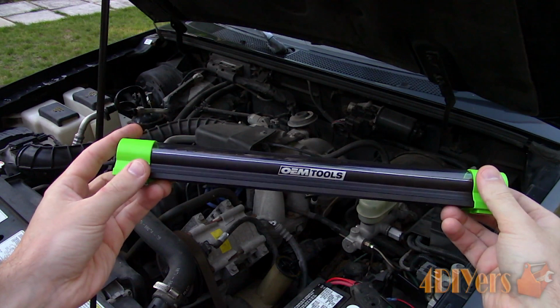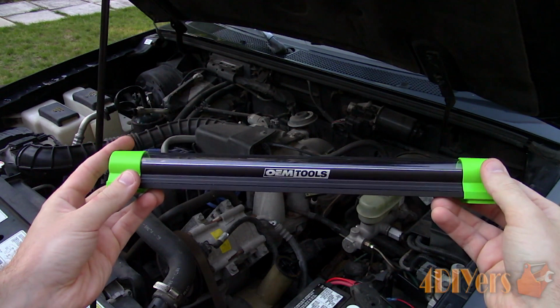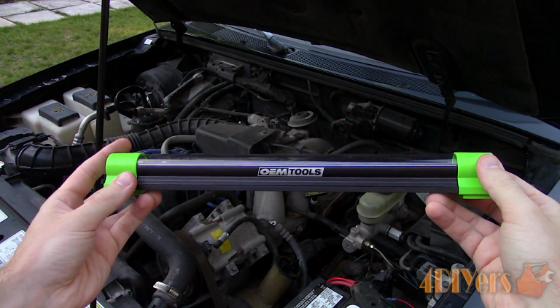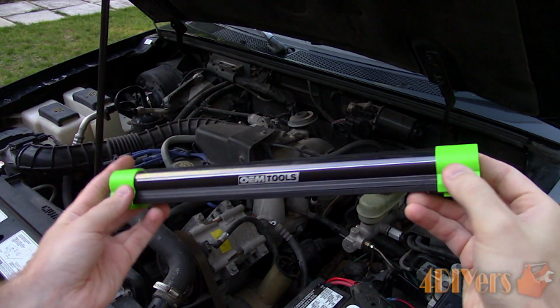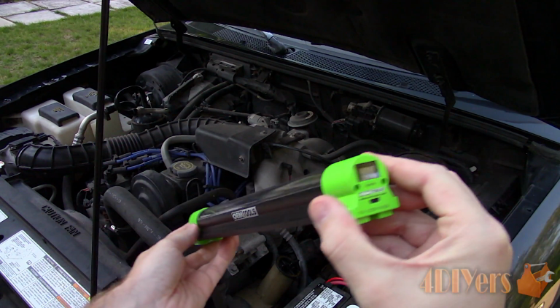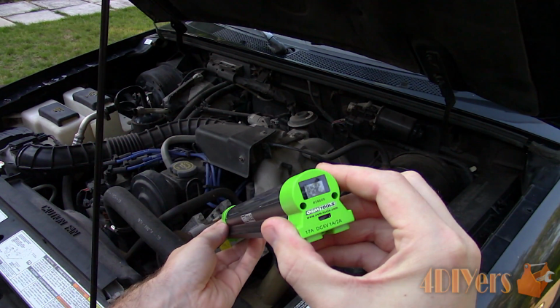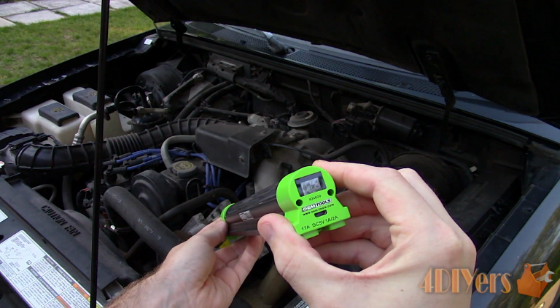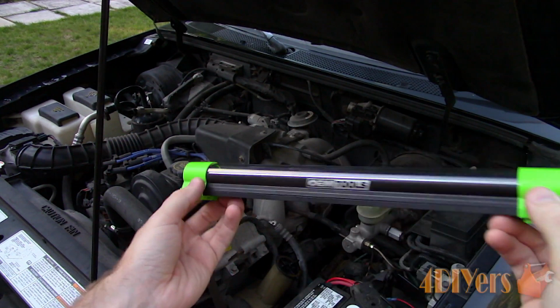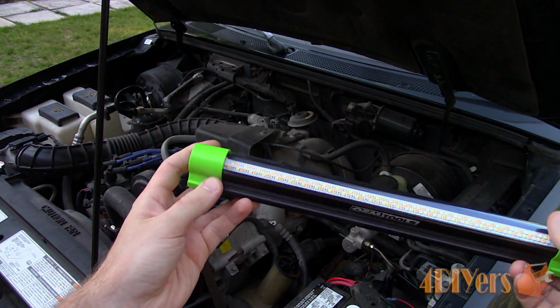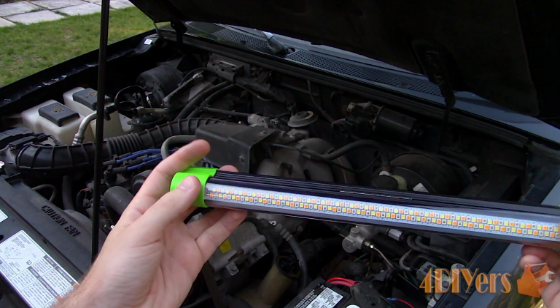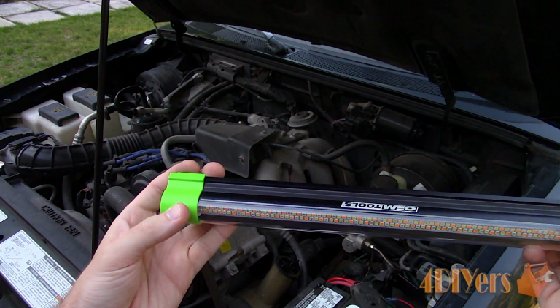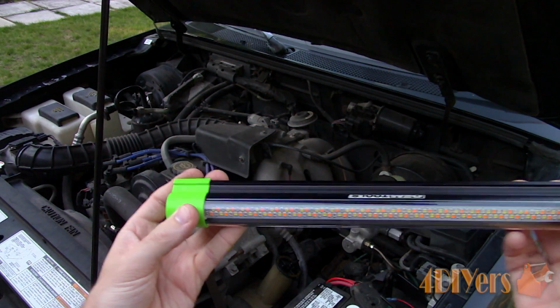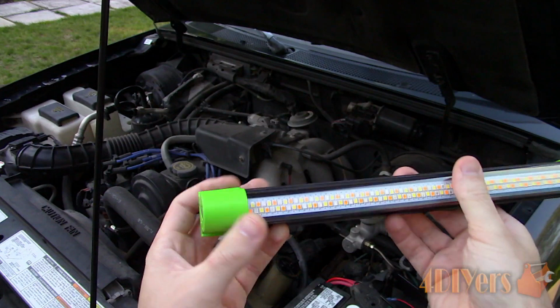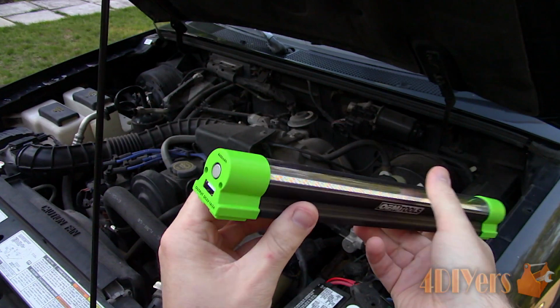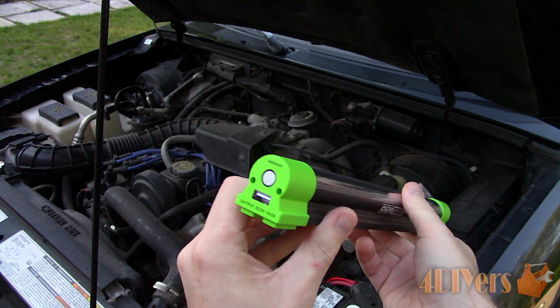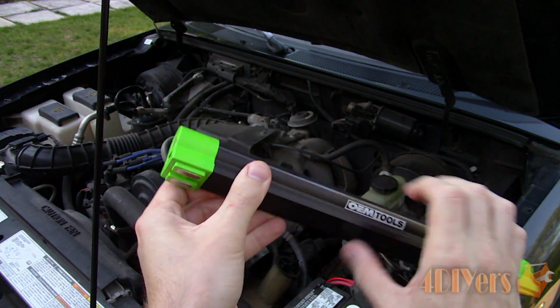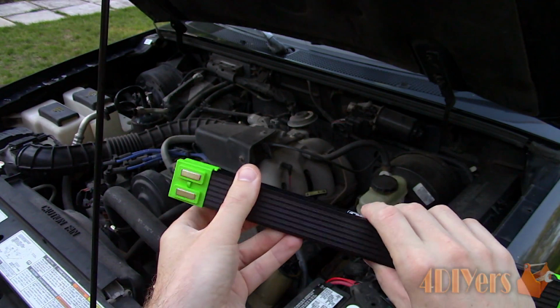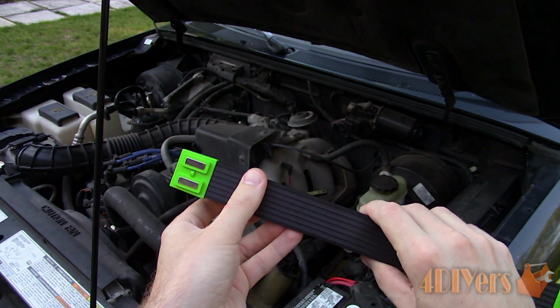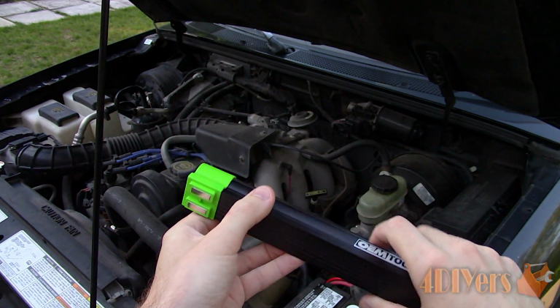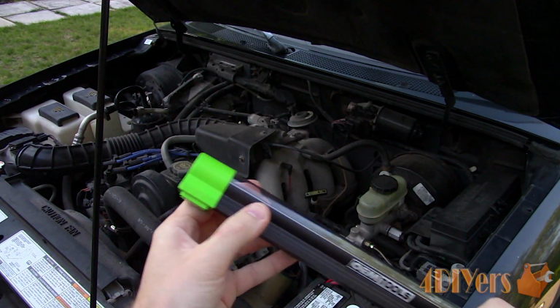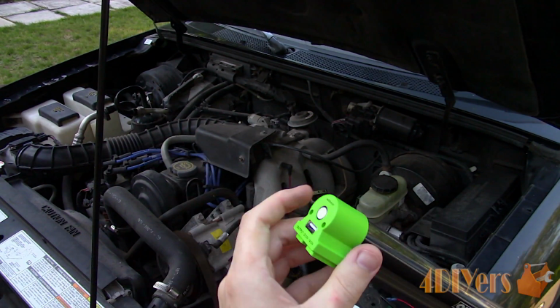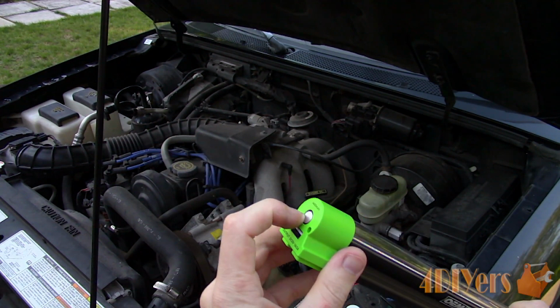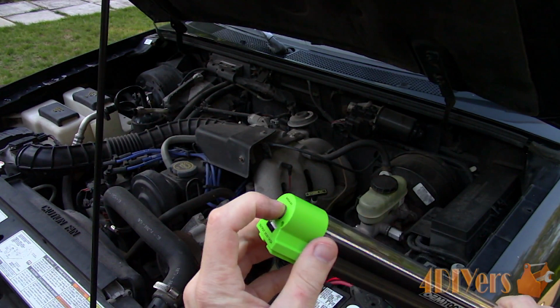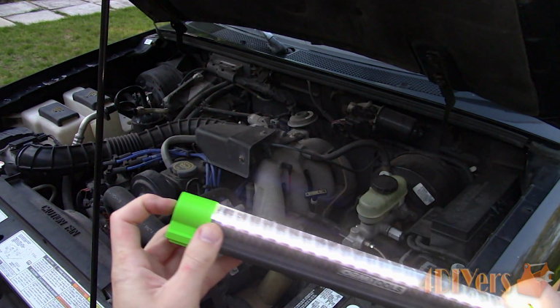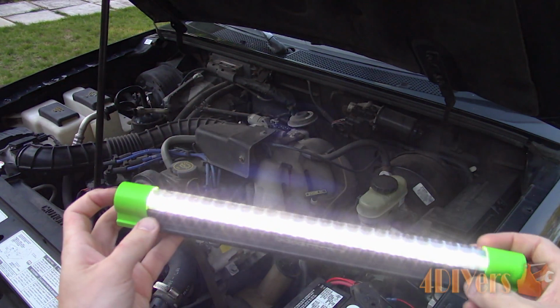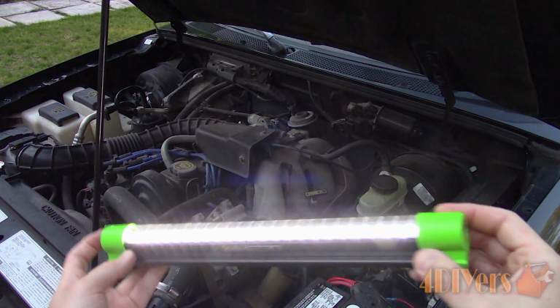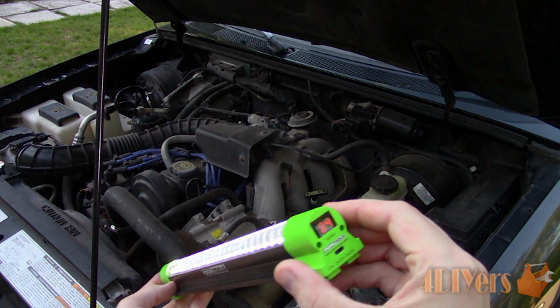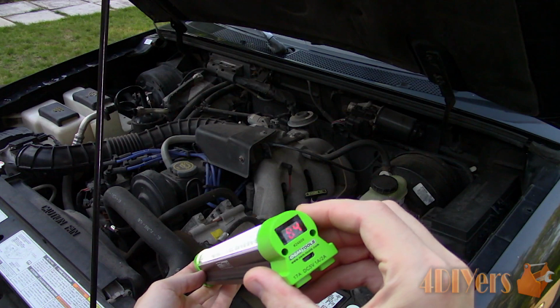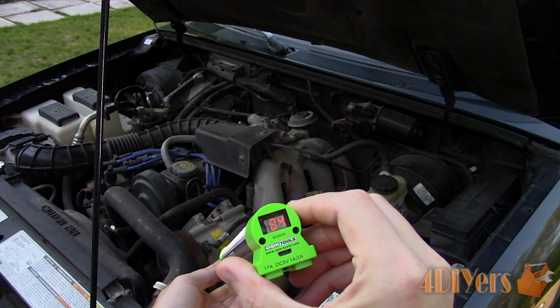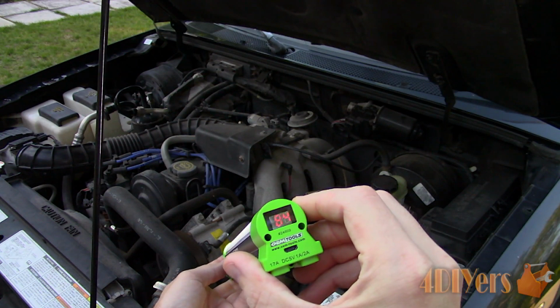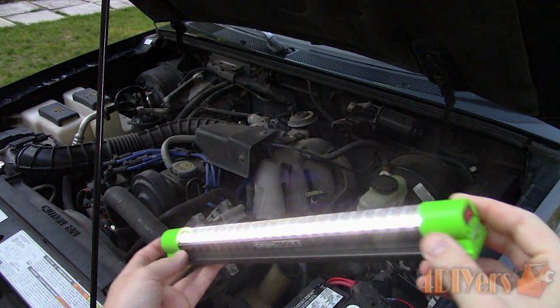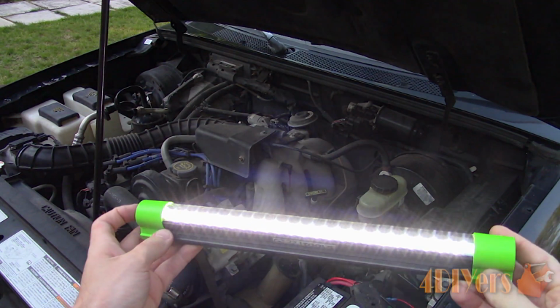In order to spot that leak, you will need an ultraviolet light. Here I am using a multi-mode diagnostic light from mobile distributor supply made by OEM tools. A link will be included in the description below for this product.